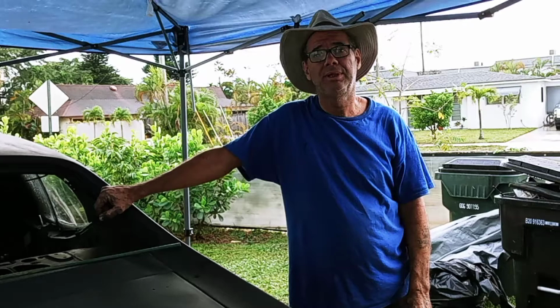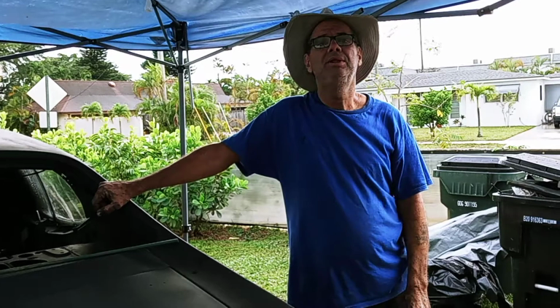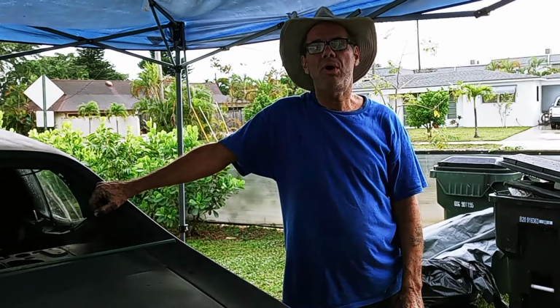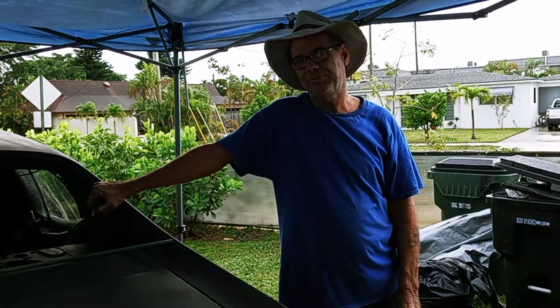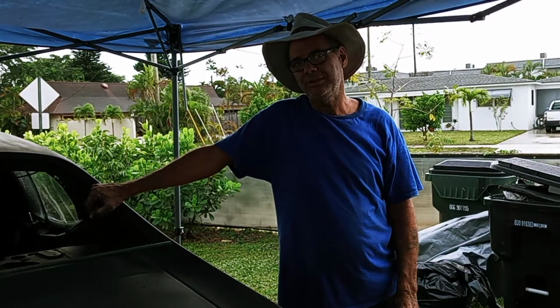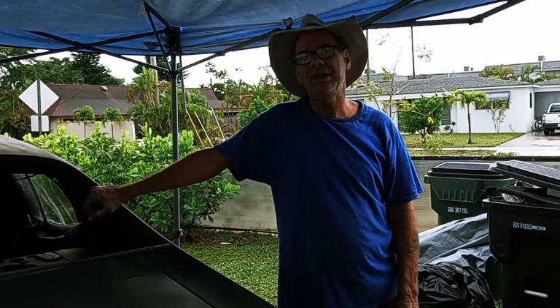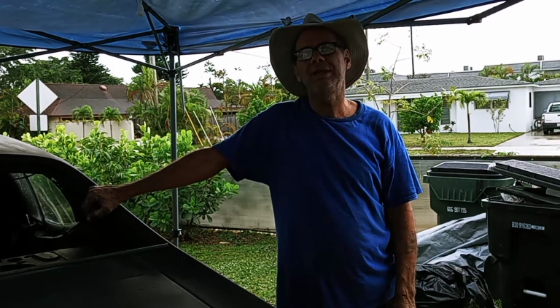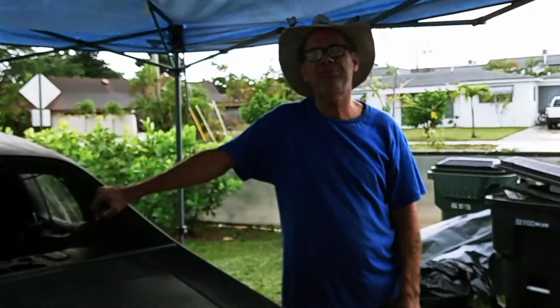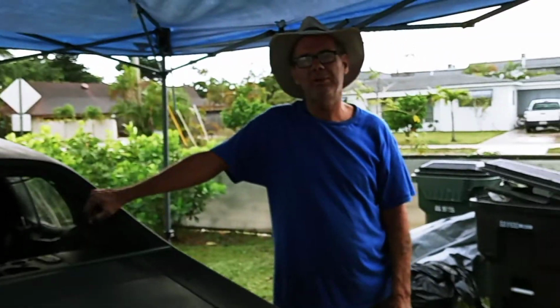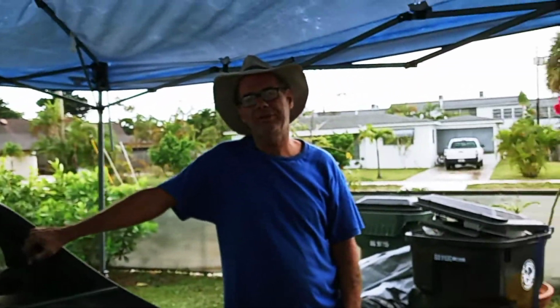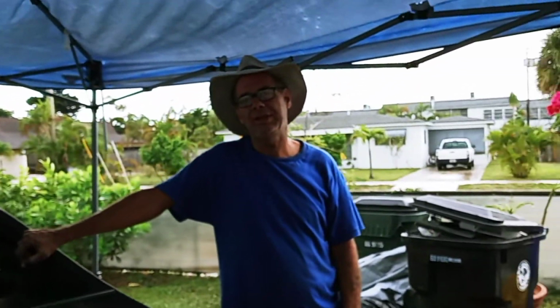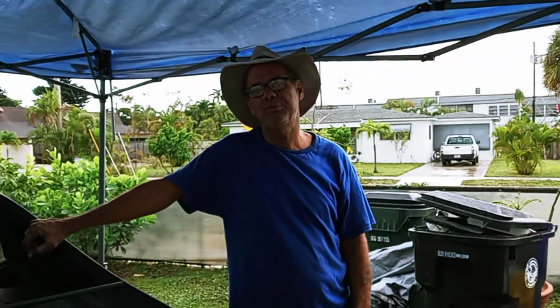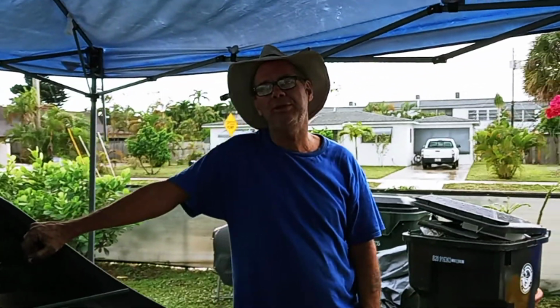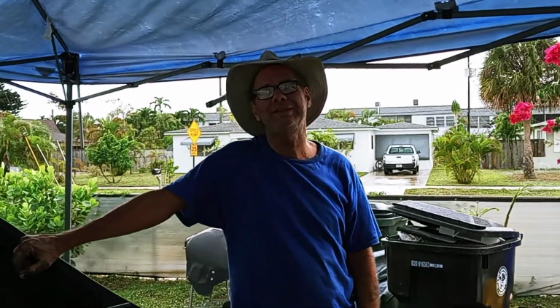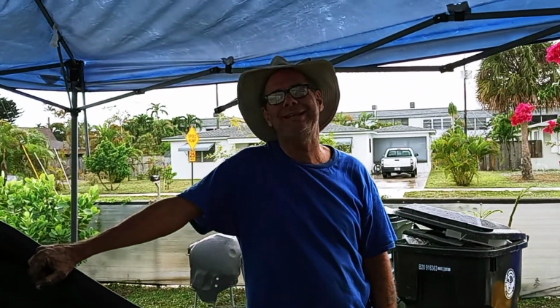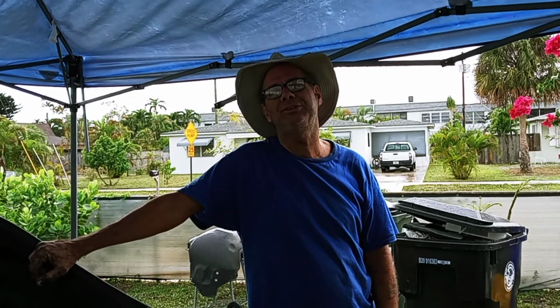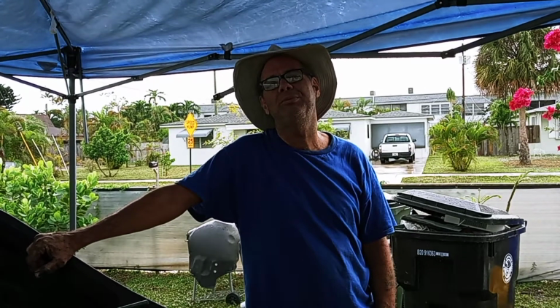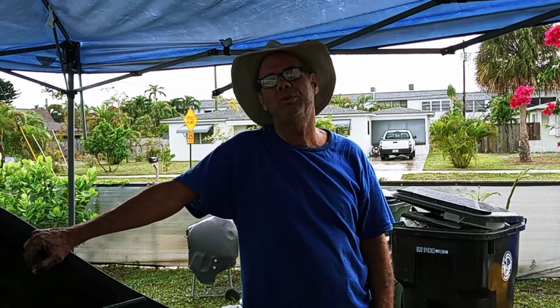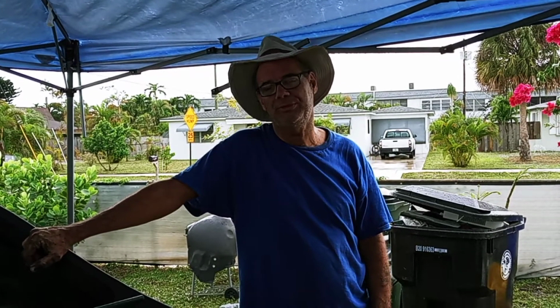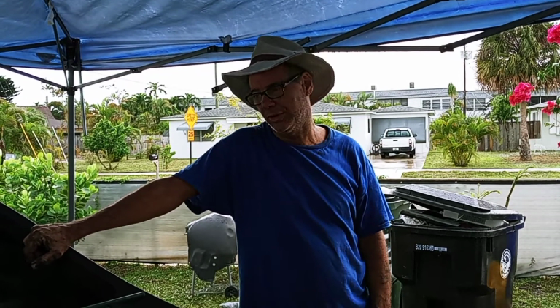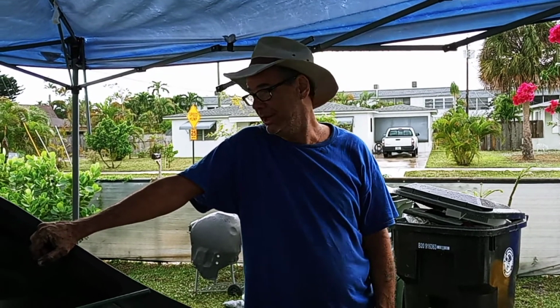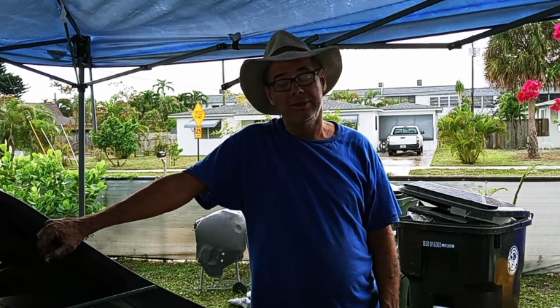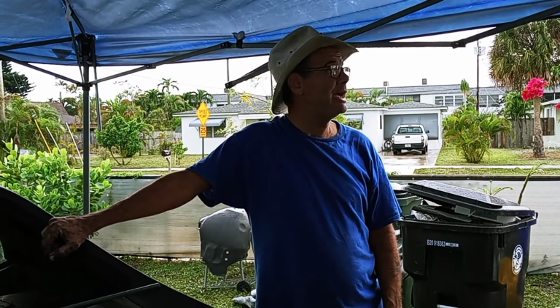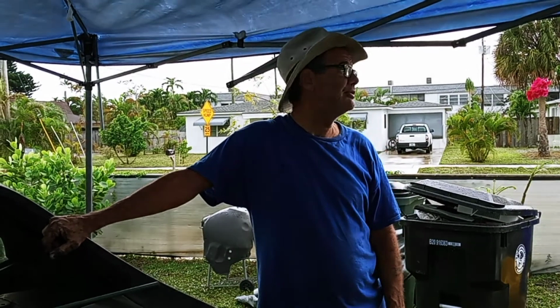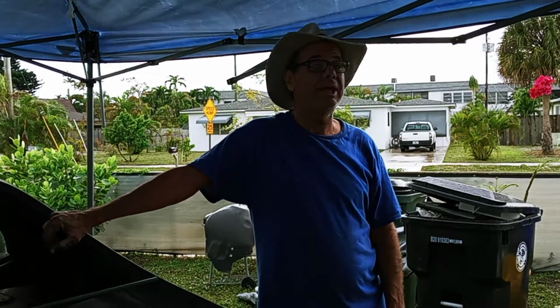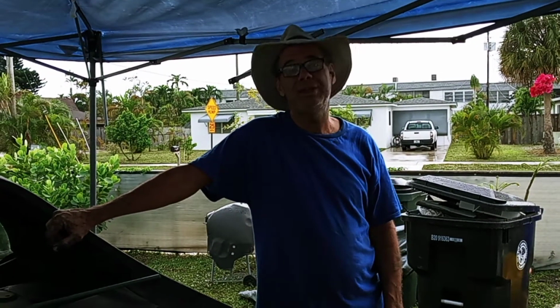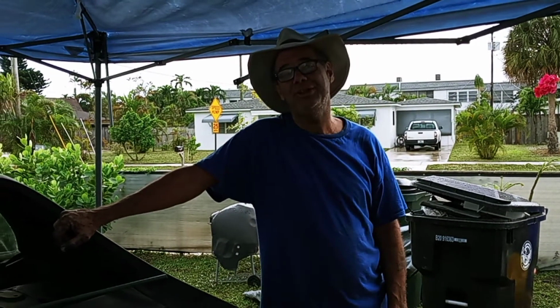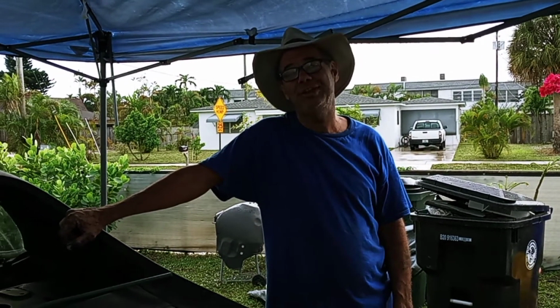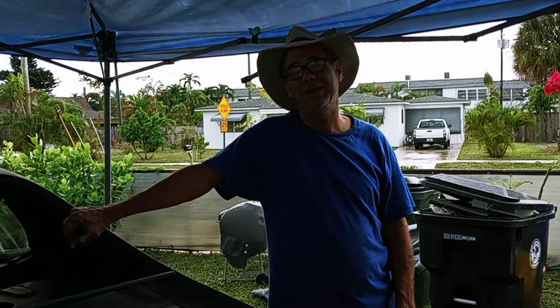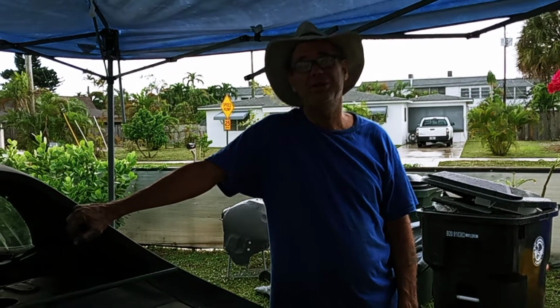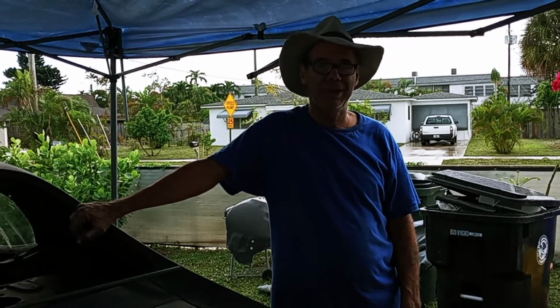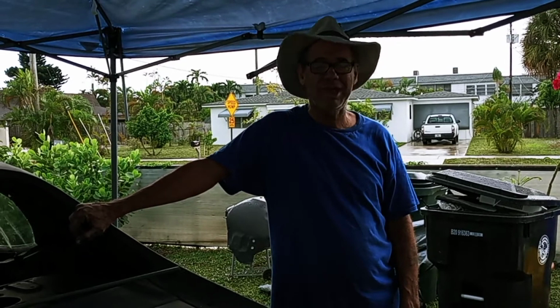To all my friends, family and followers, I say to you: buenos quesadillas from Lake Worth, Florida — the land of the rain. It did rain a little bit on Saturday.